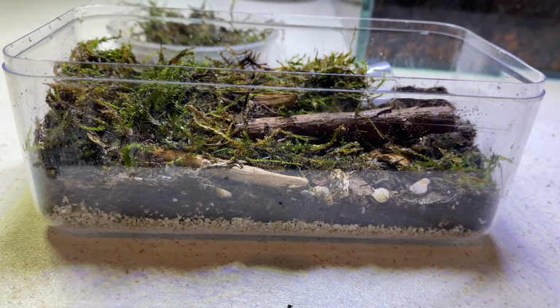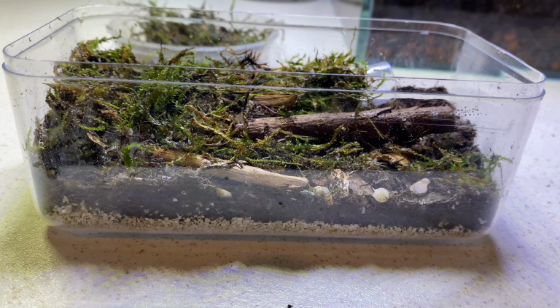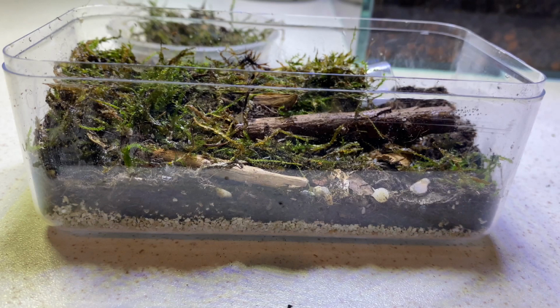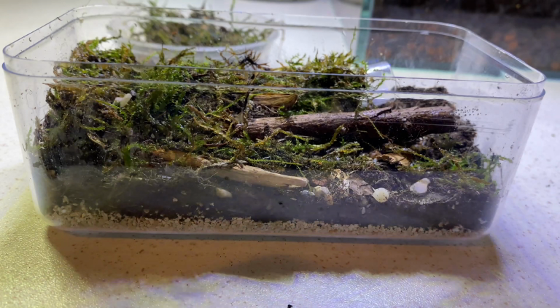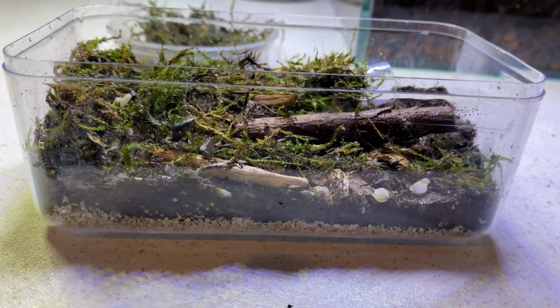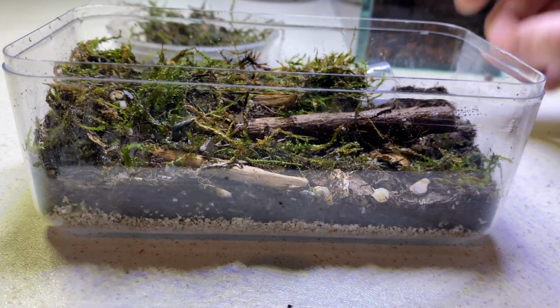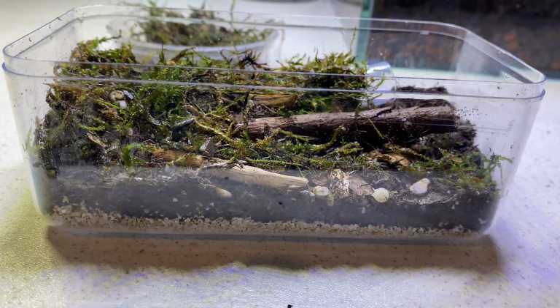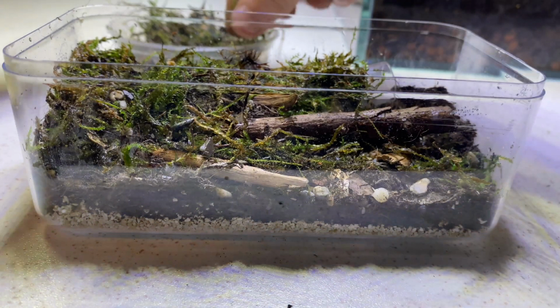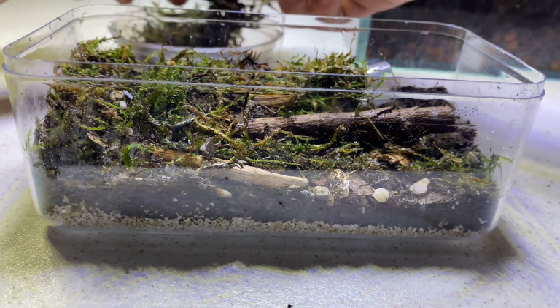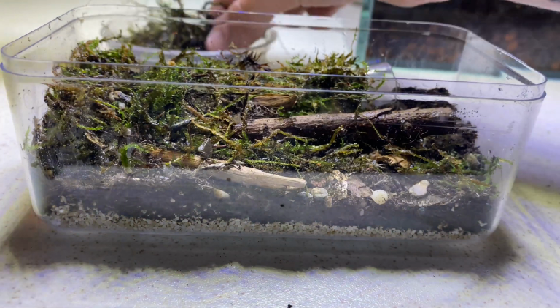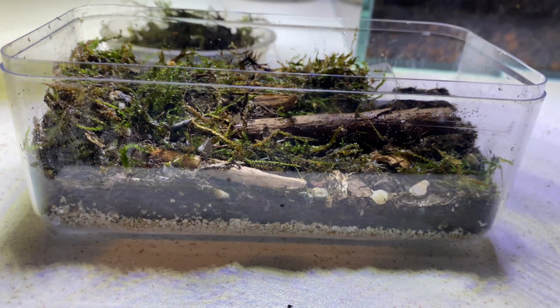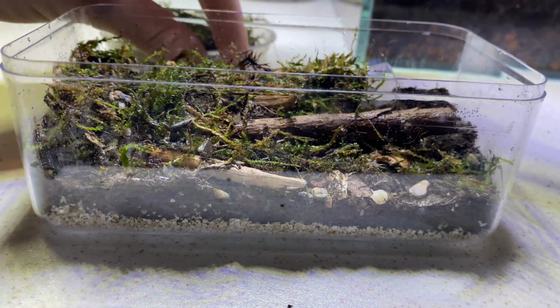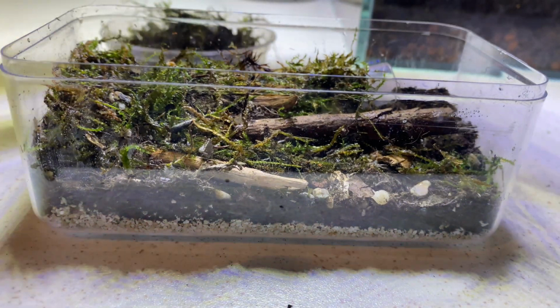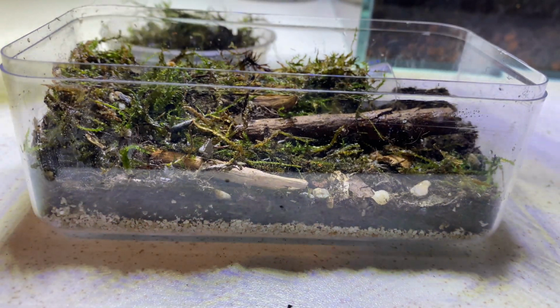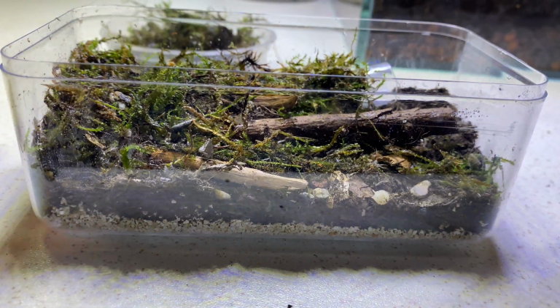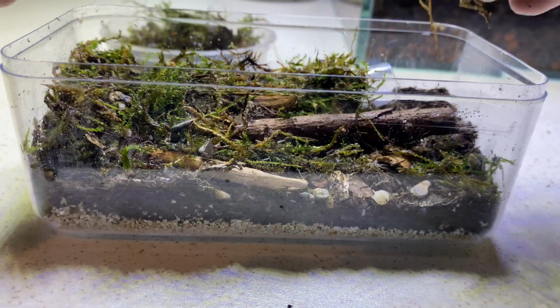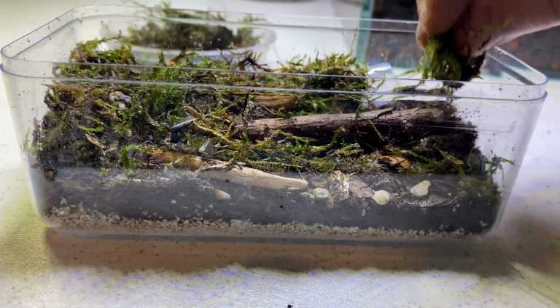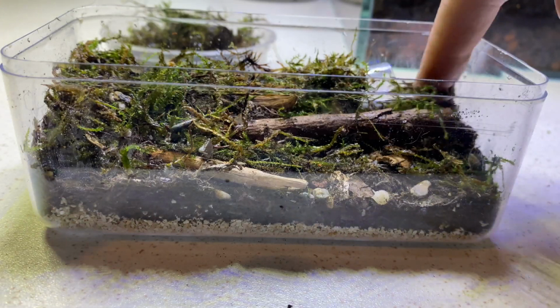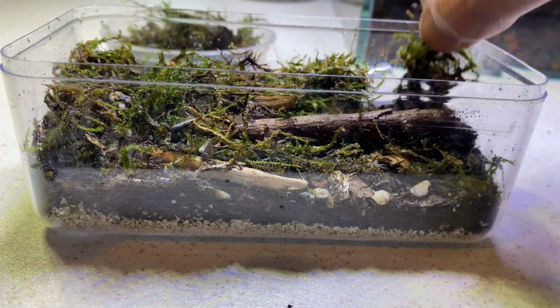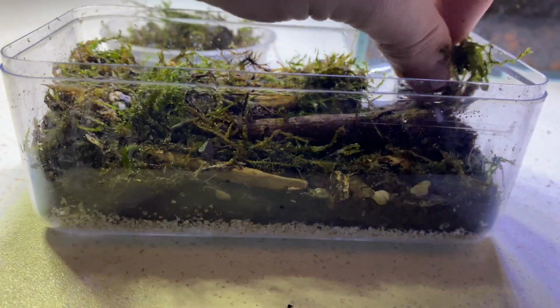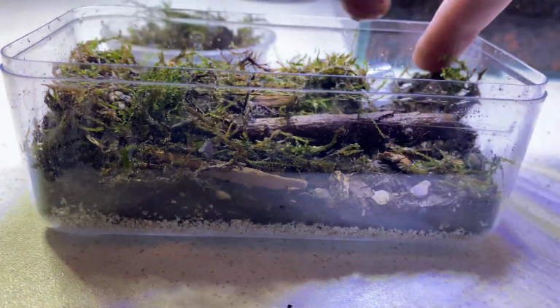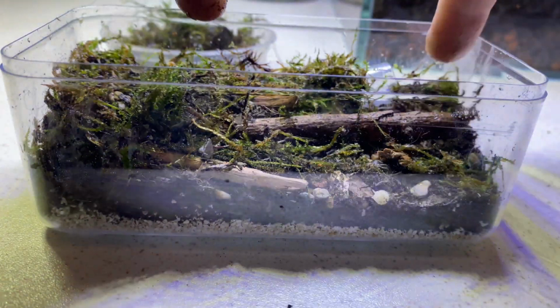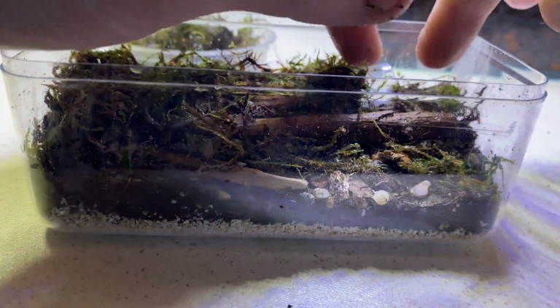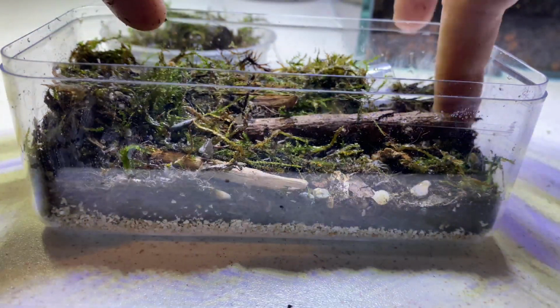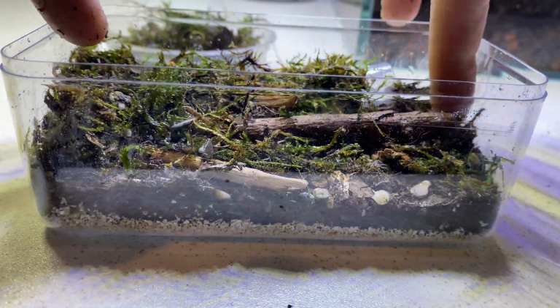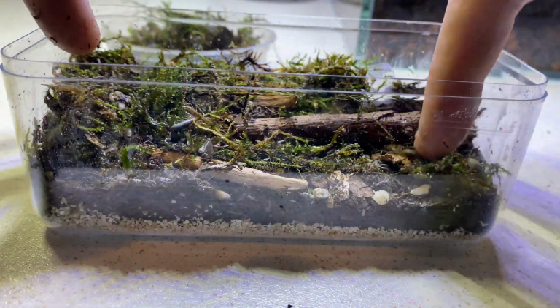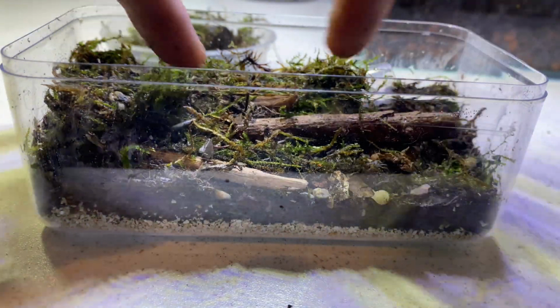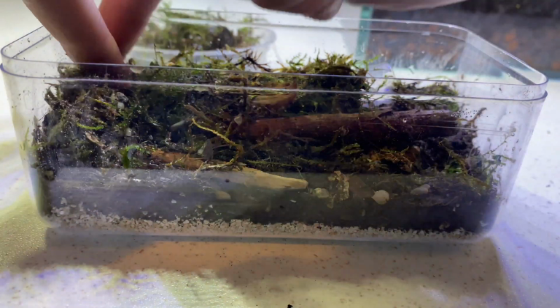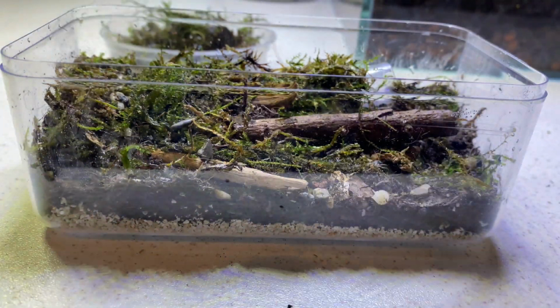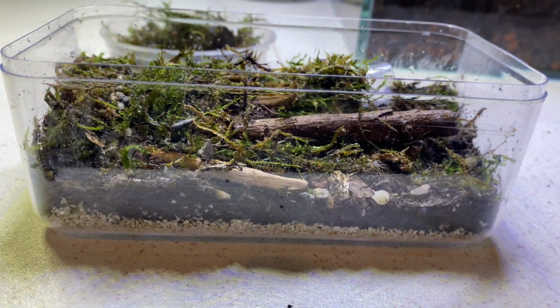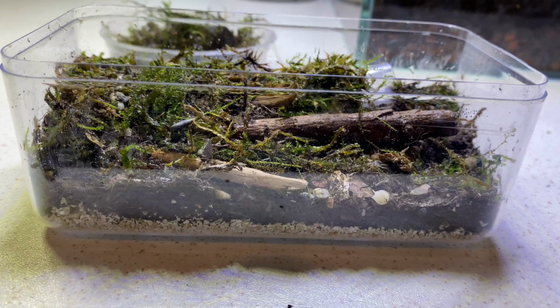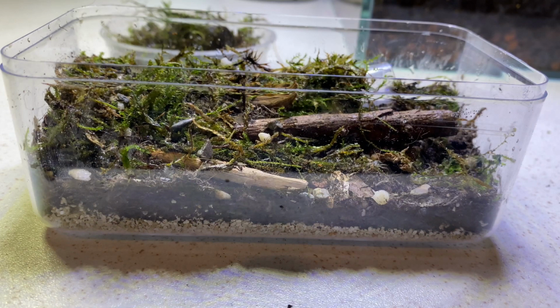That was pretty much it. Once I'd added everything in — hardscape, moss, little bits of rock, things like that — I was just super happy with it. I put that towards the end of the test tube.